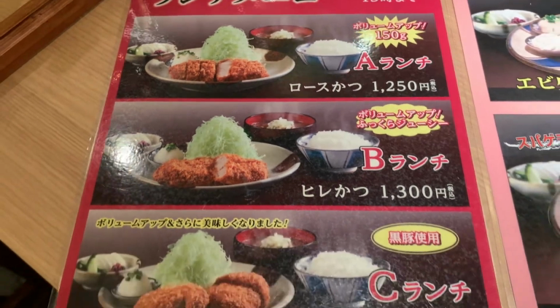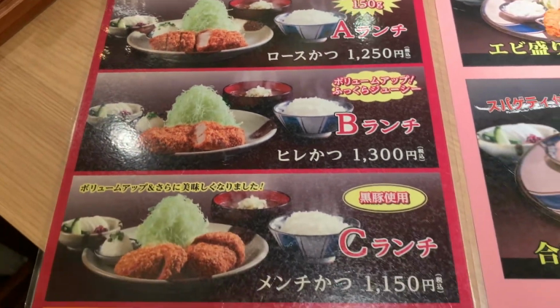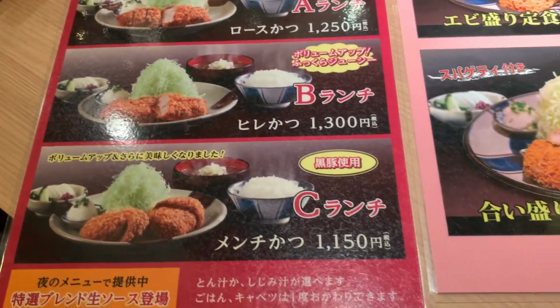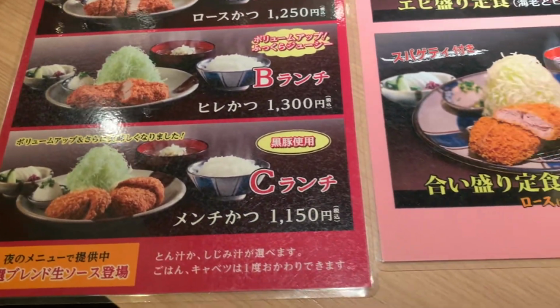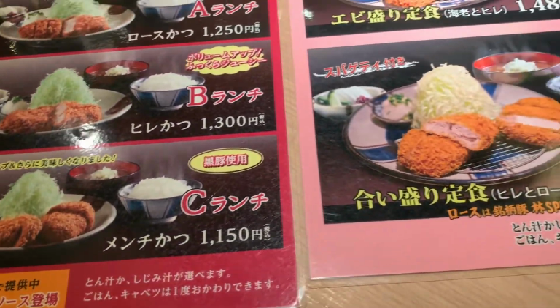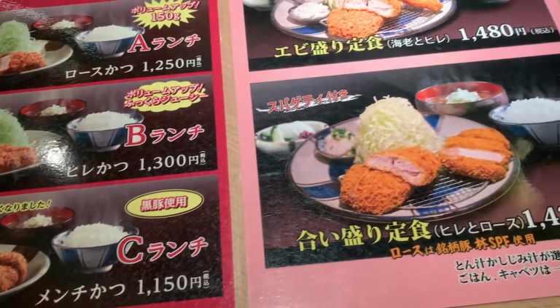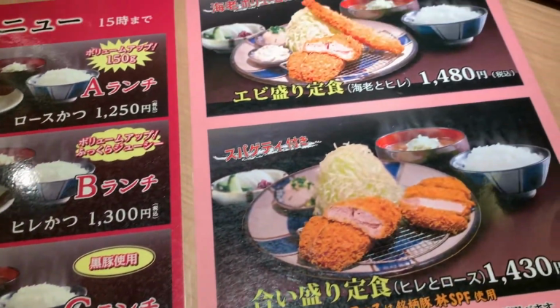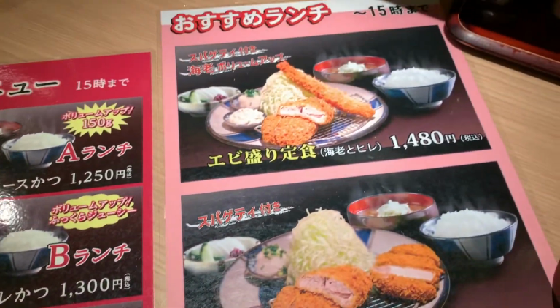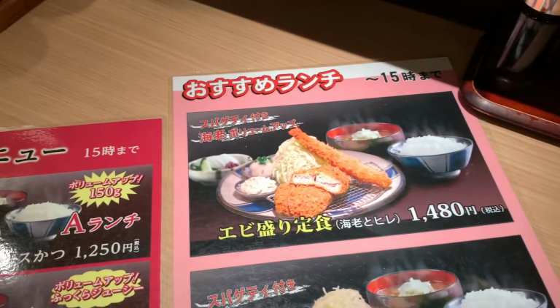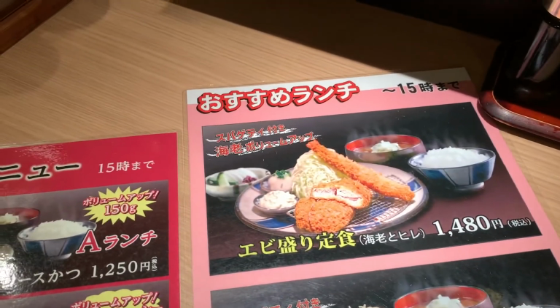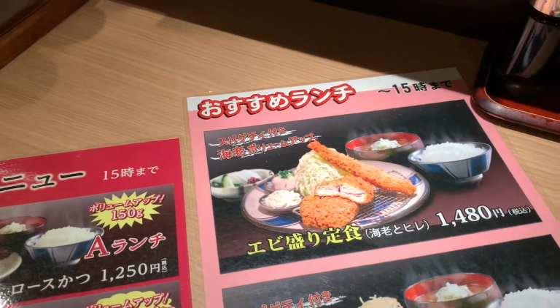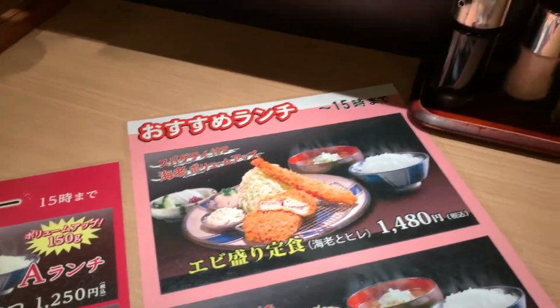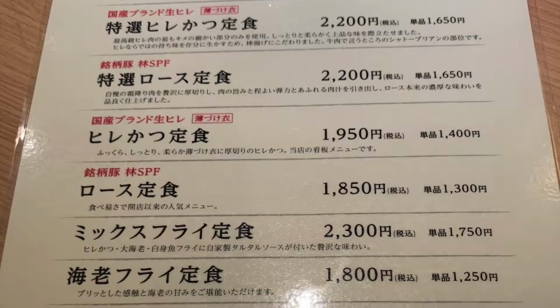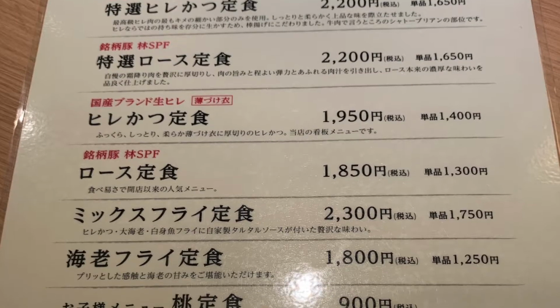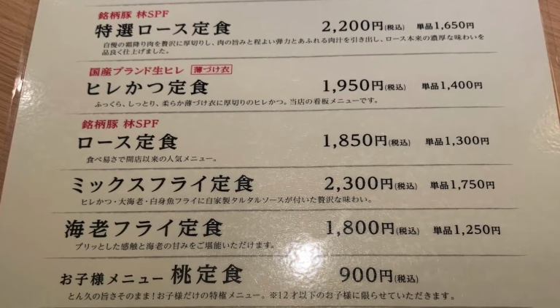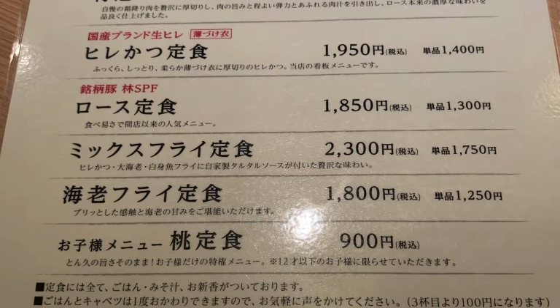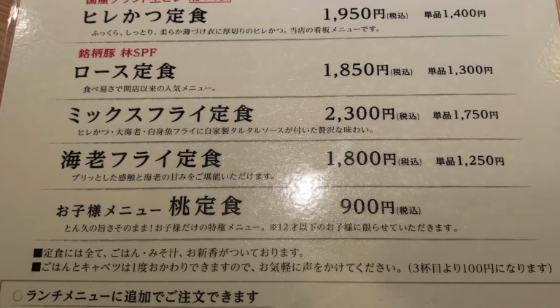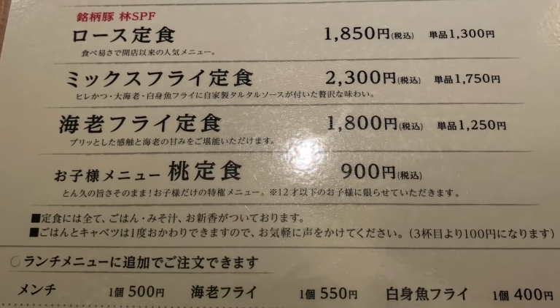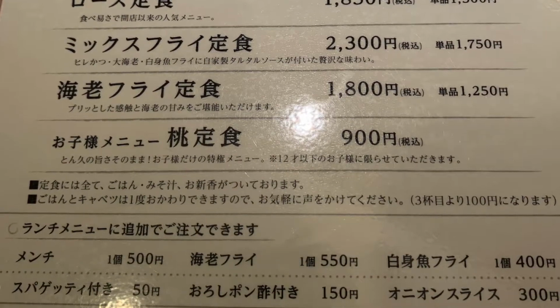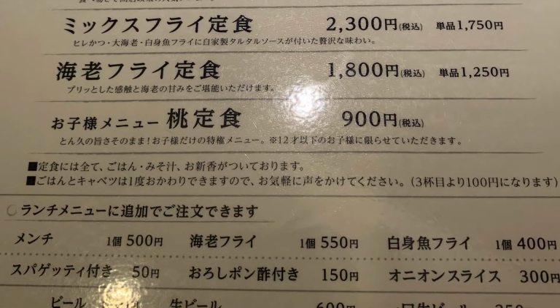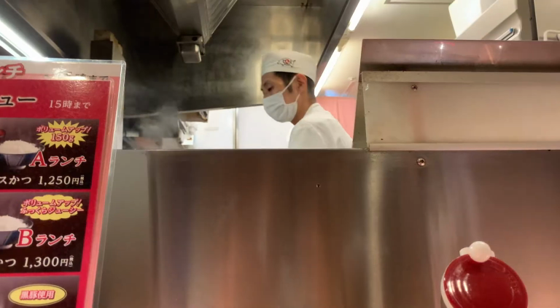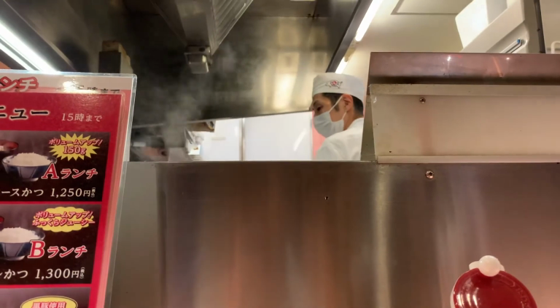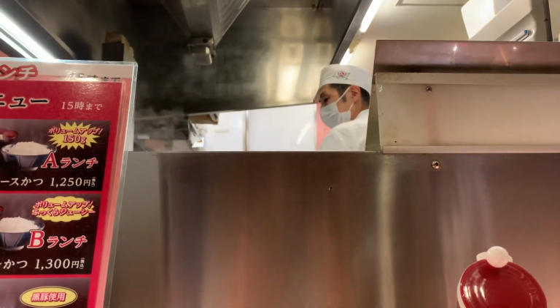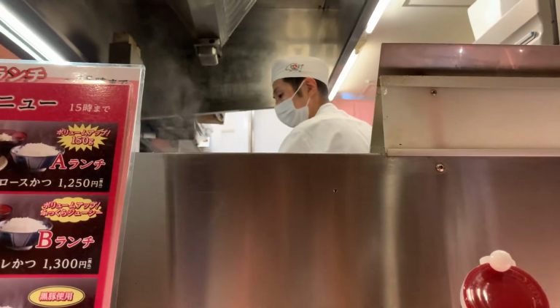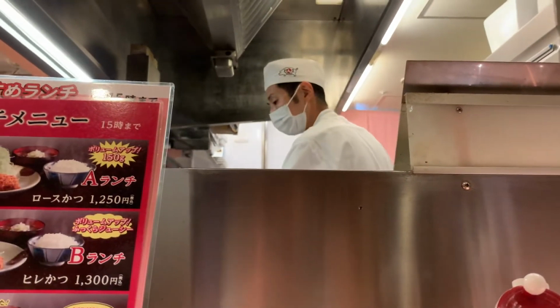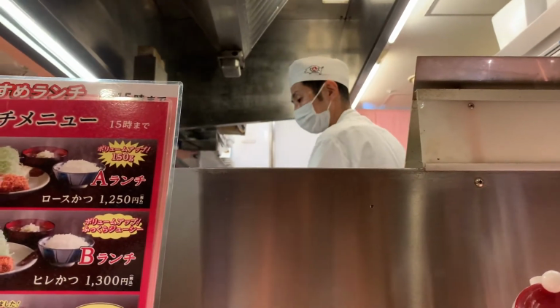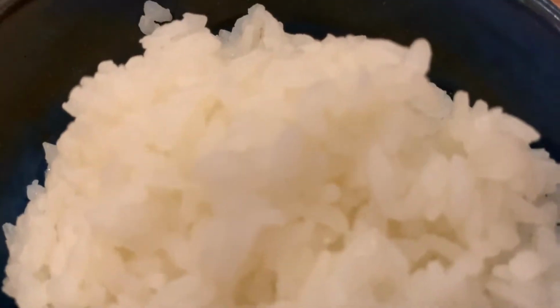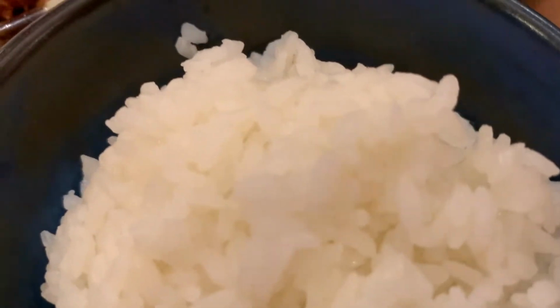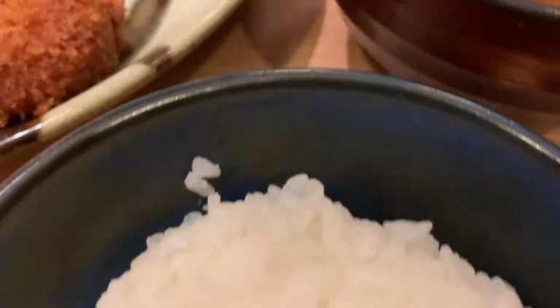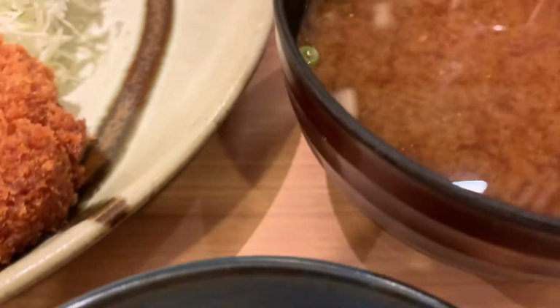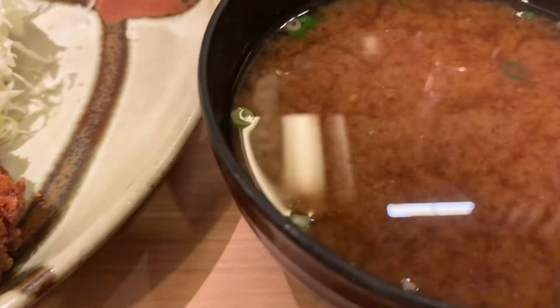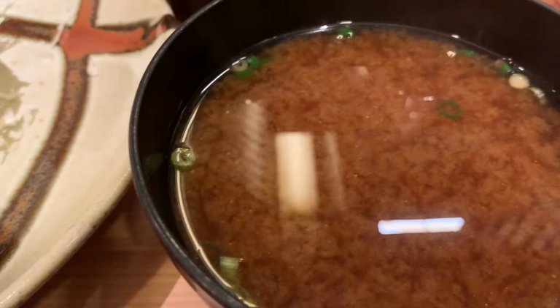The lunch set ranges from around 1,200 yen to 1,500 yen, so around 12 to 15 US dollars — quite reasonable. So I ordered Course A, which was the rosu katsu, that costs 1,250 yen, around 12 US dollars.